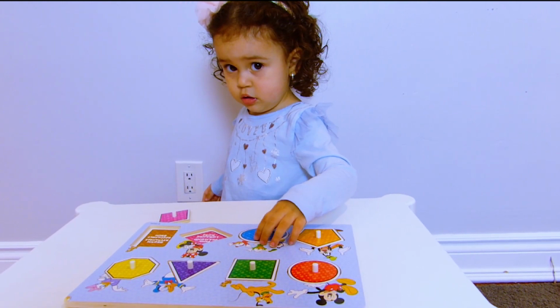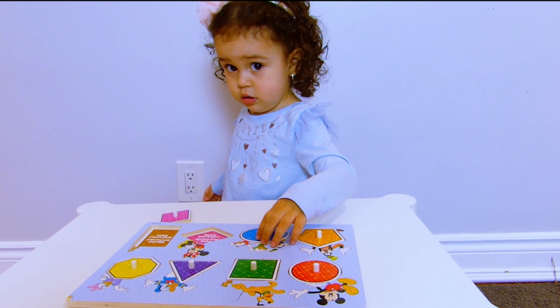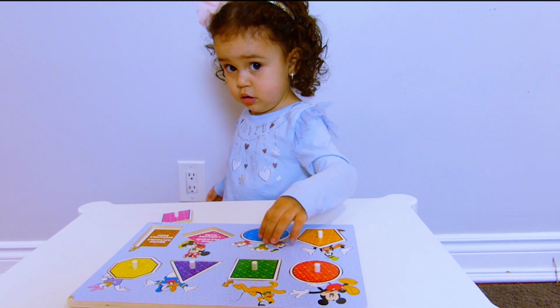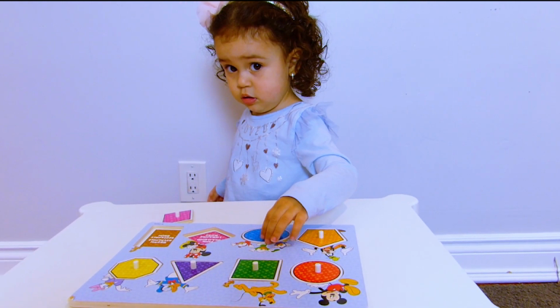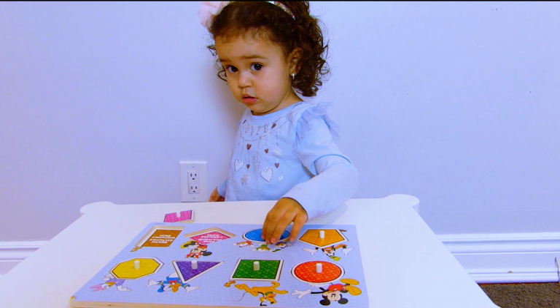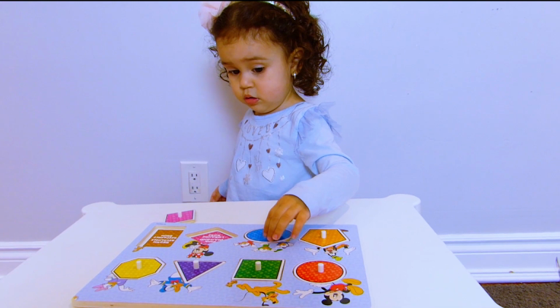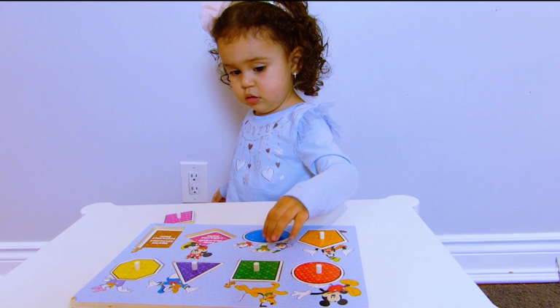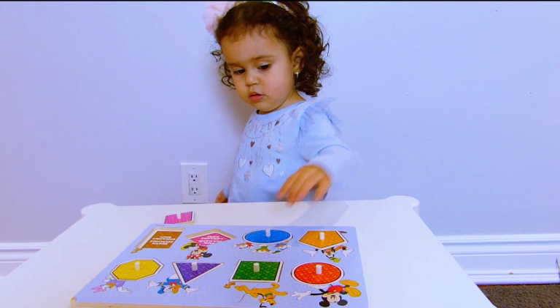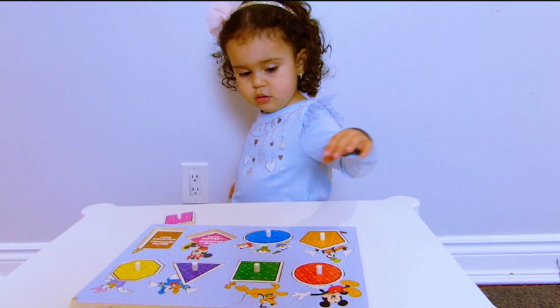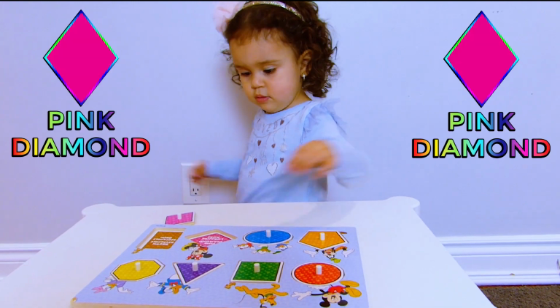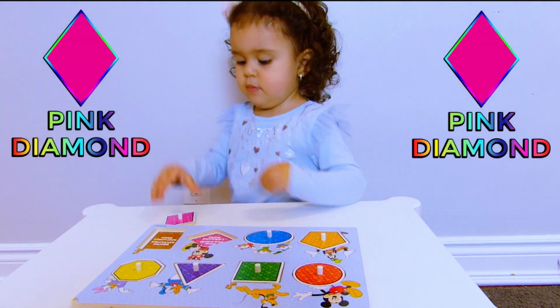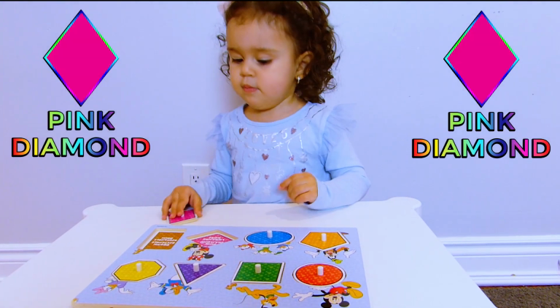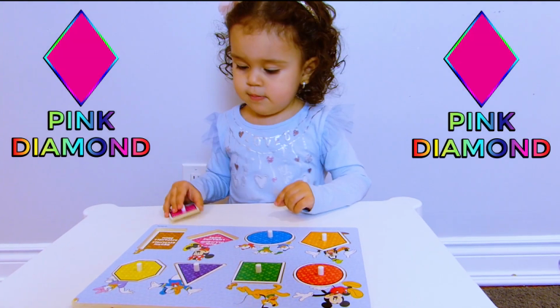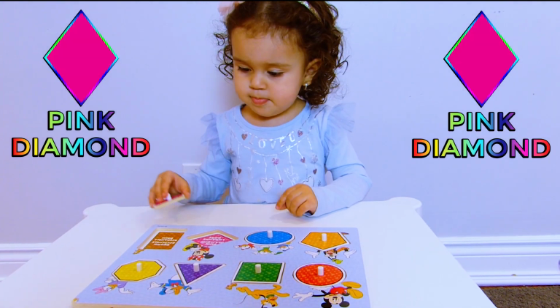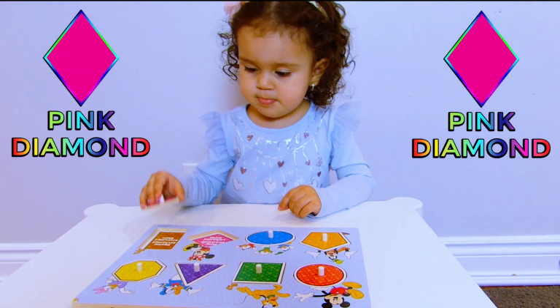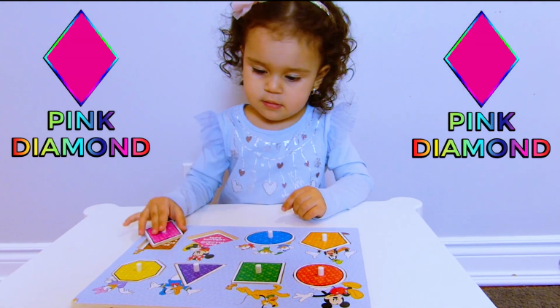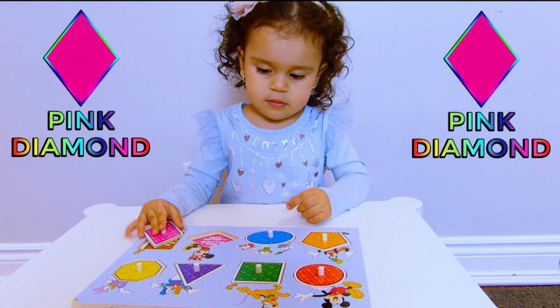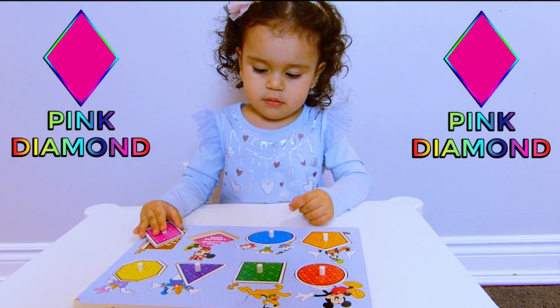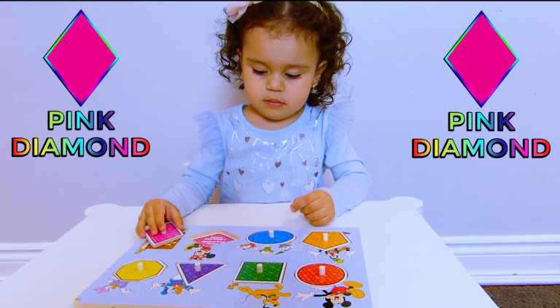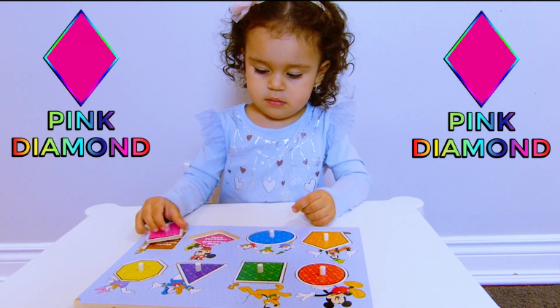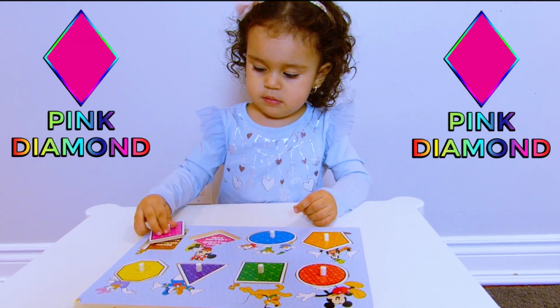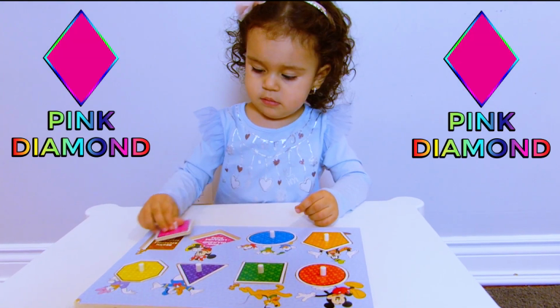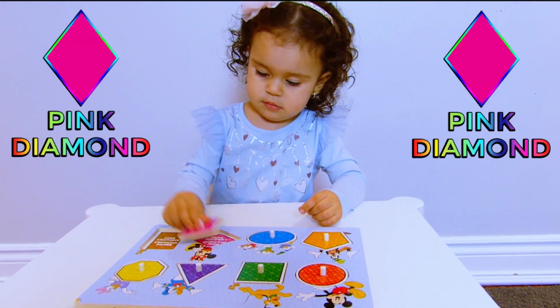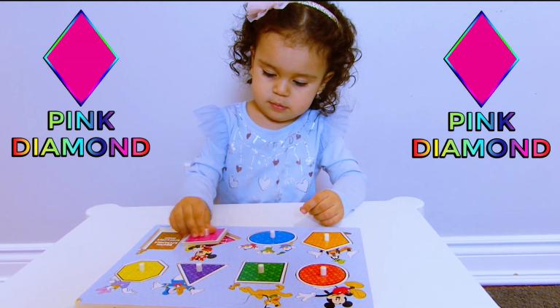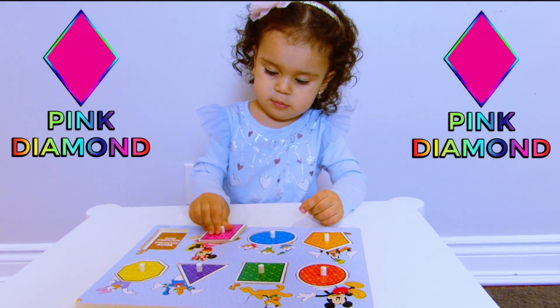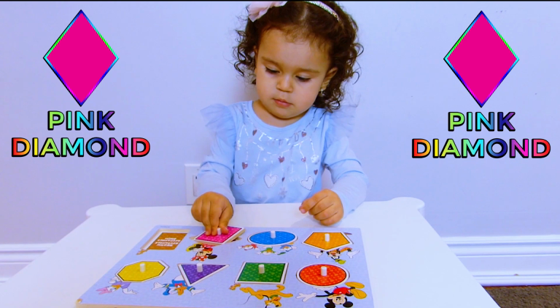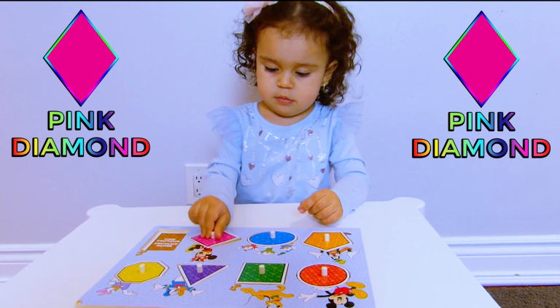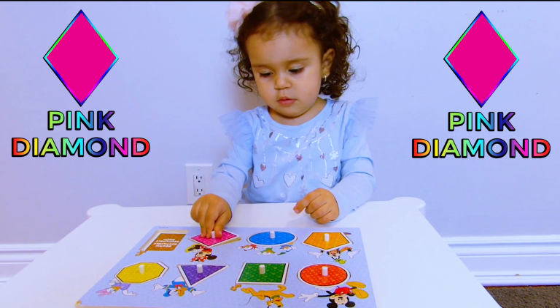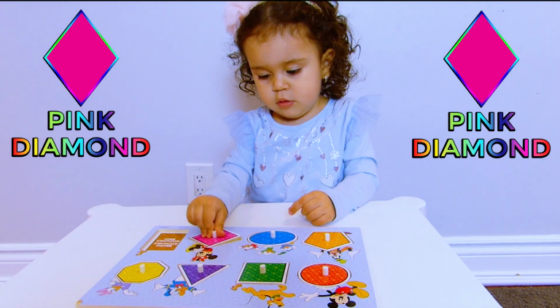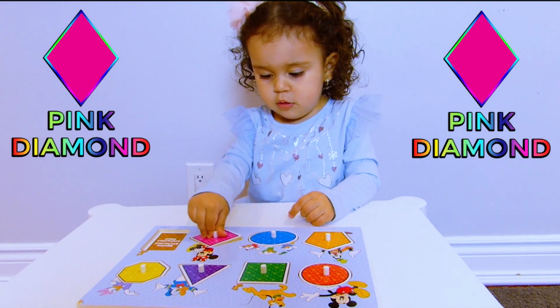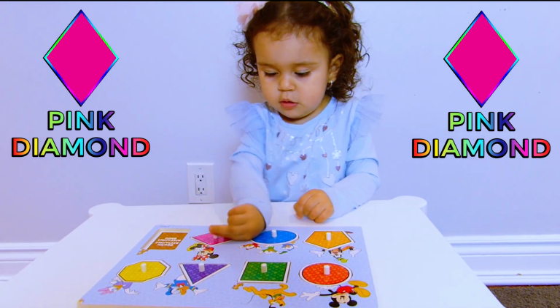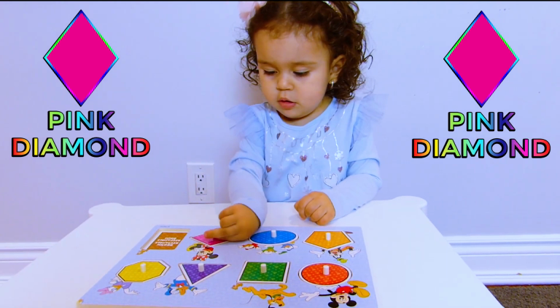Where is the pink diamond? Where does the pink diamond go? Good job!